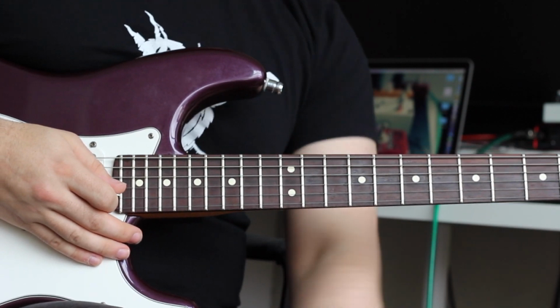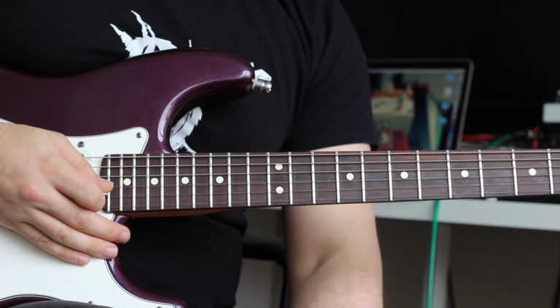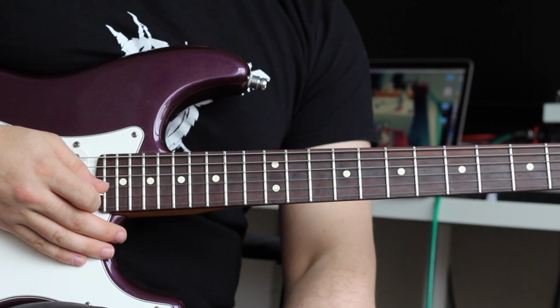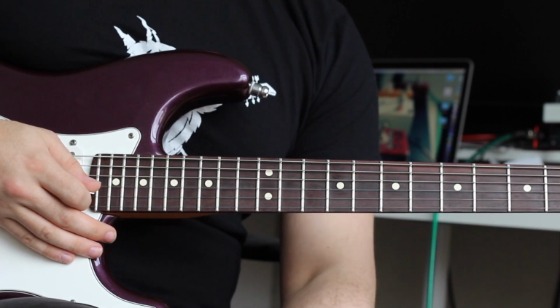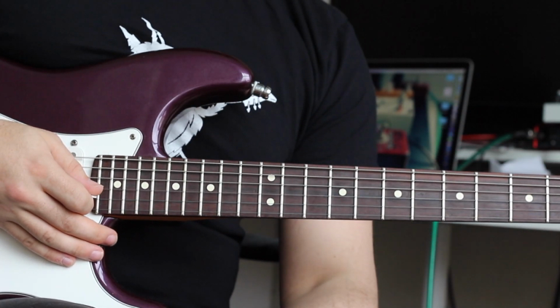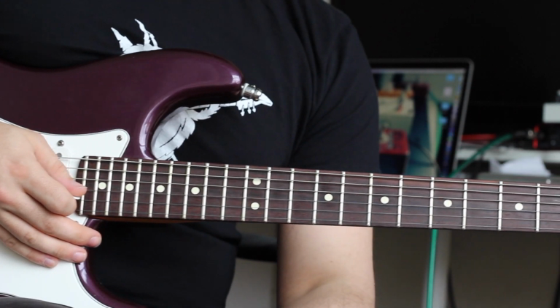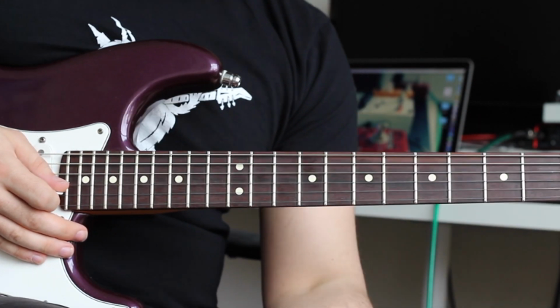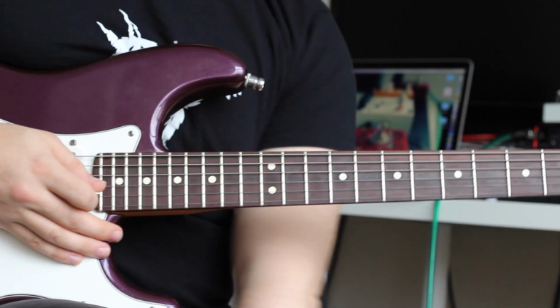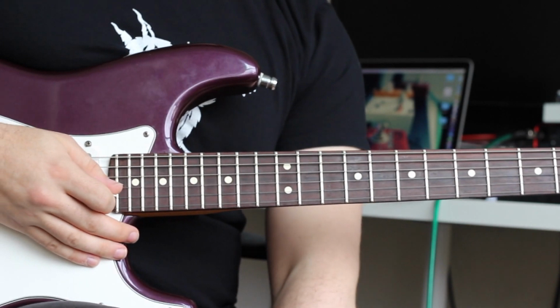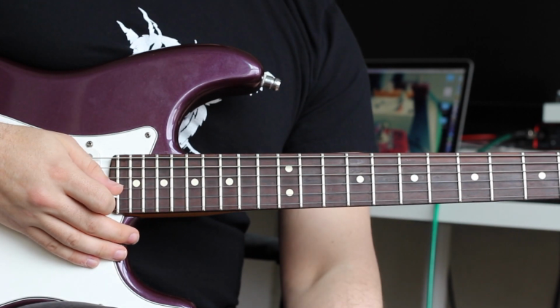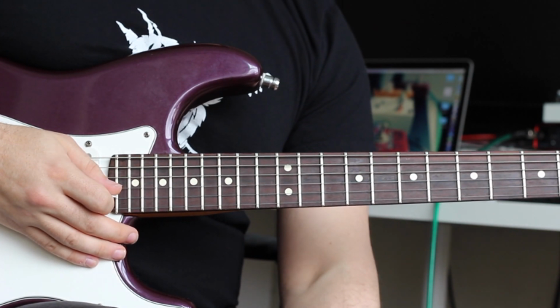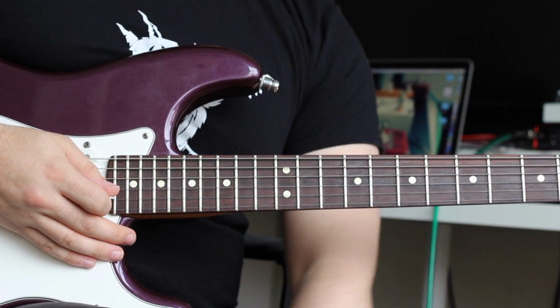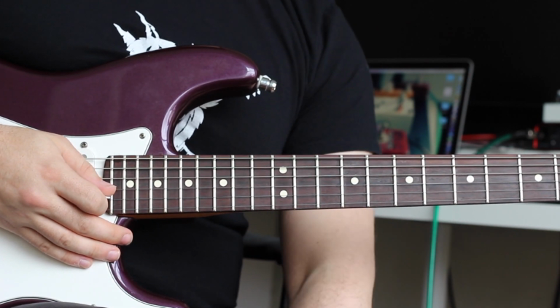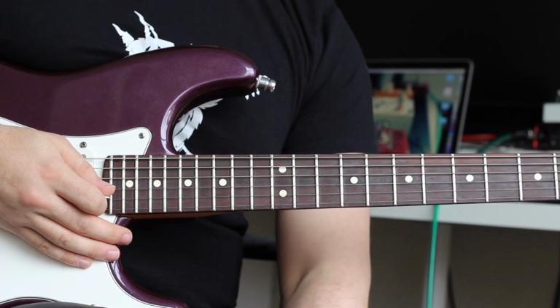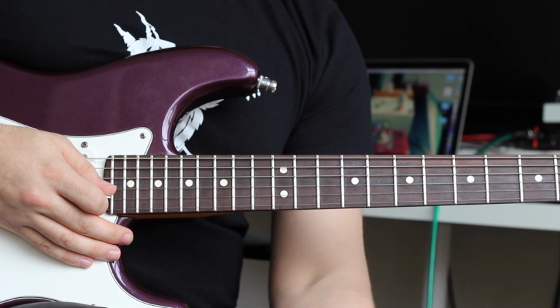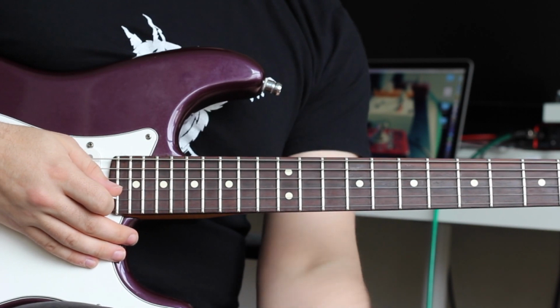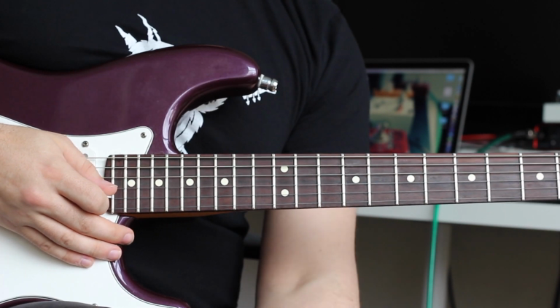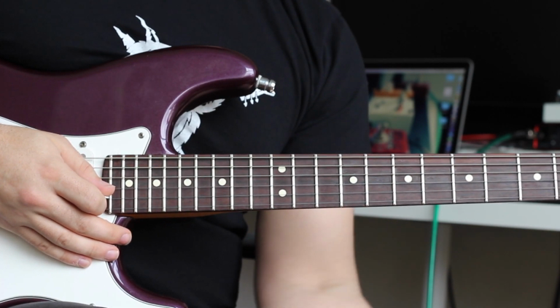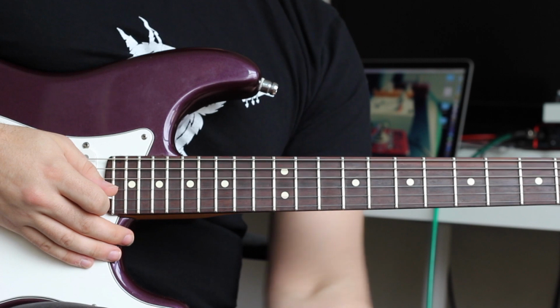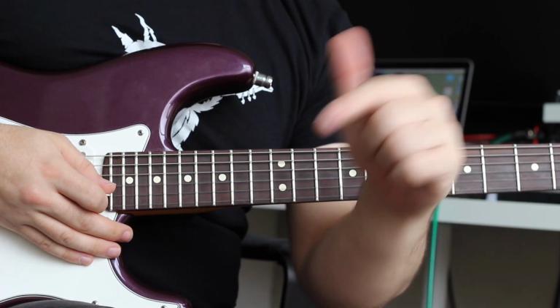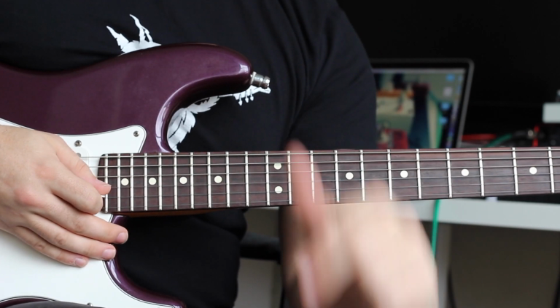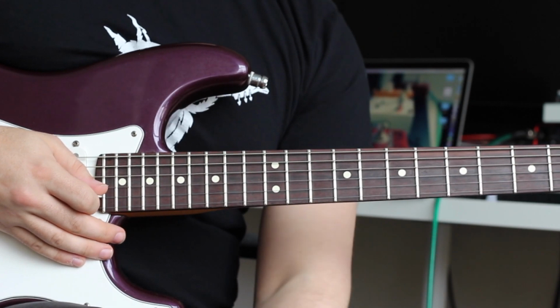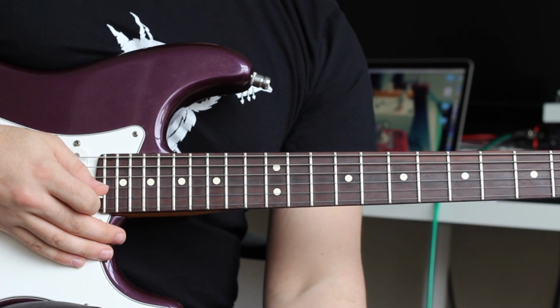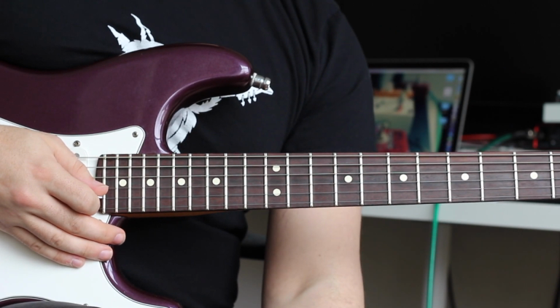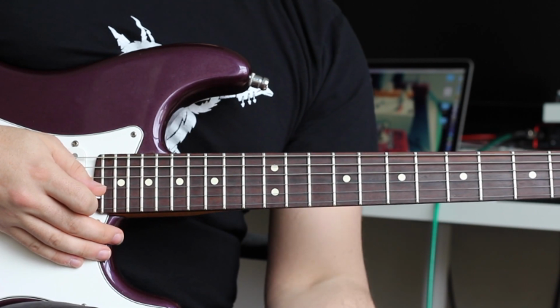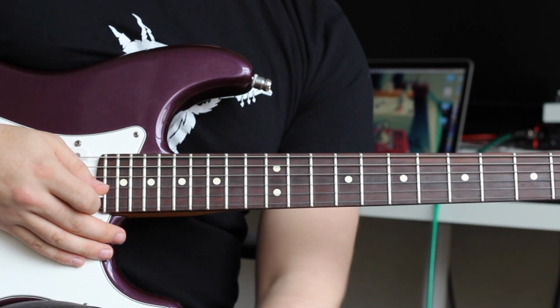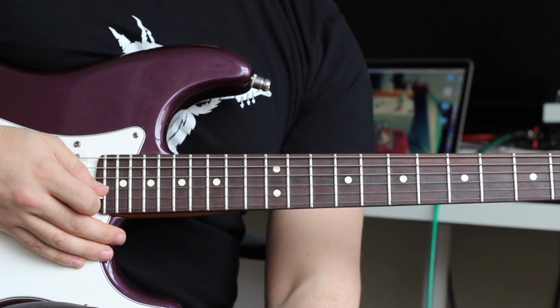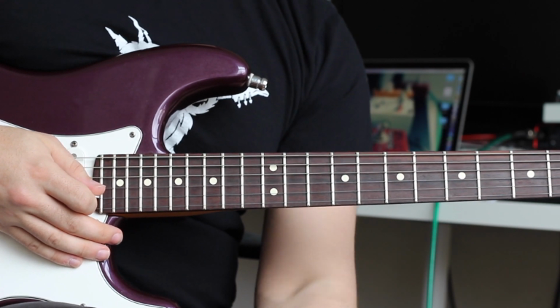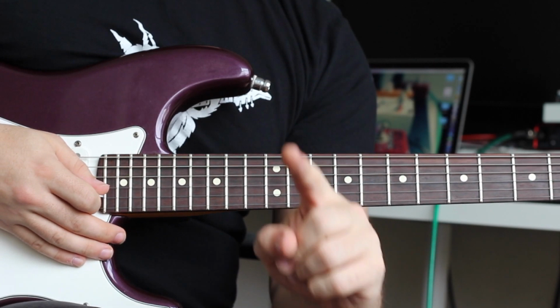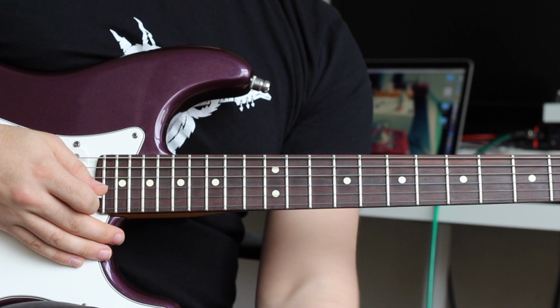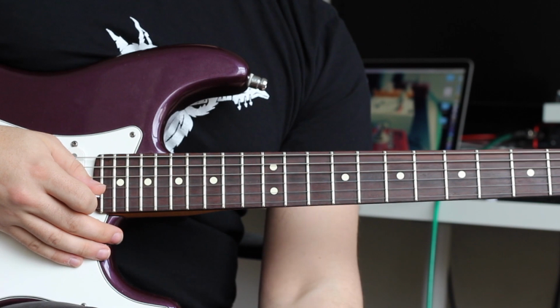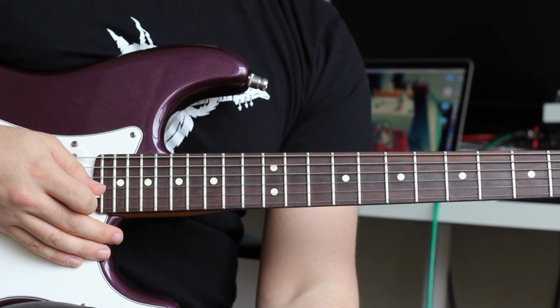So that was Get Lucky — another awesome riff. If you like these videos and want to hear more riffs, please subscribe below. Awesome riff number four will be with you very soon. Cheers.